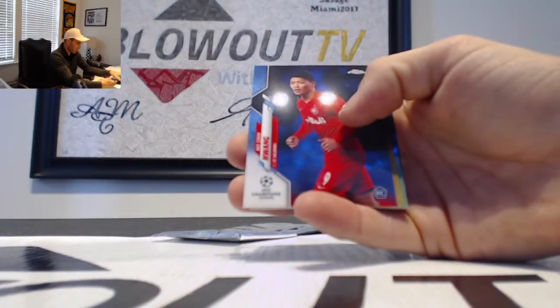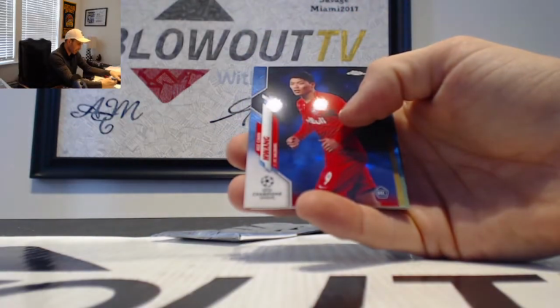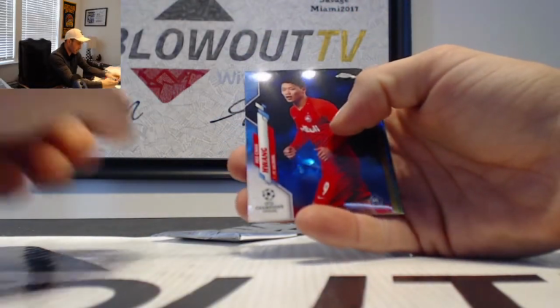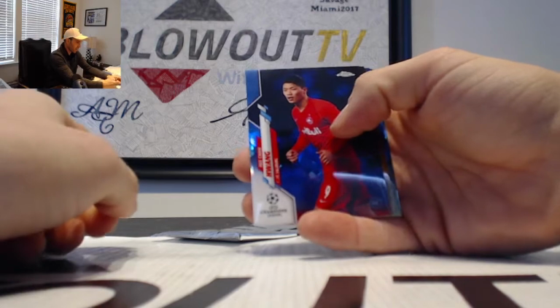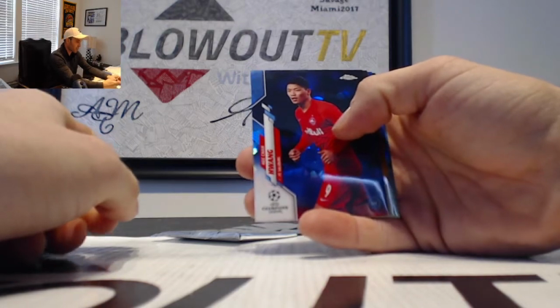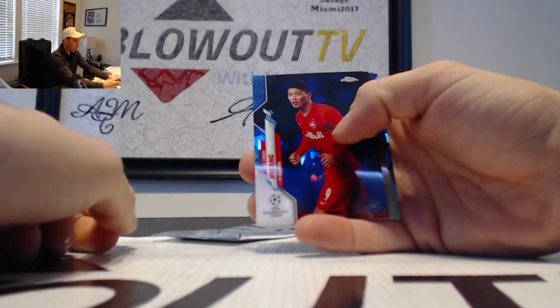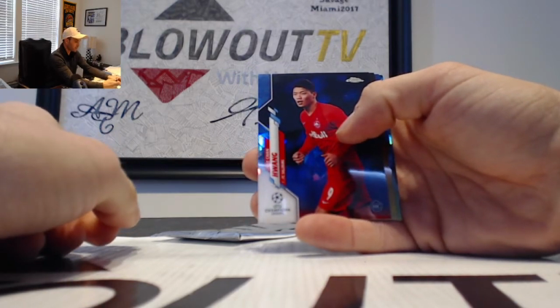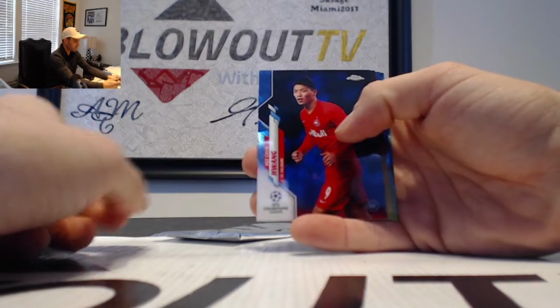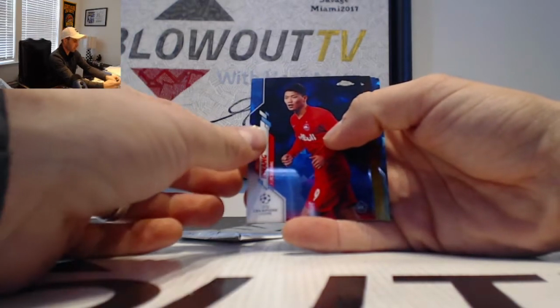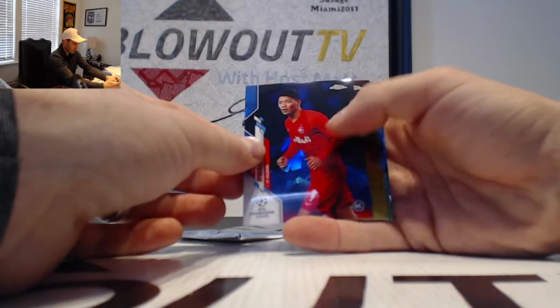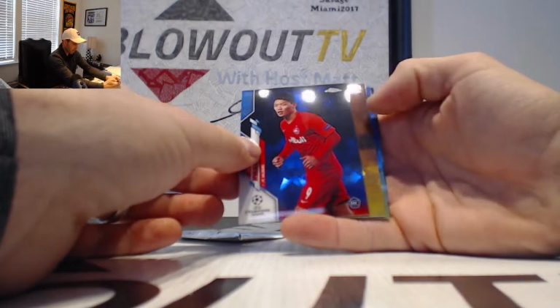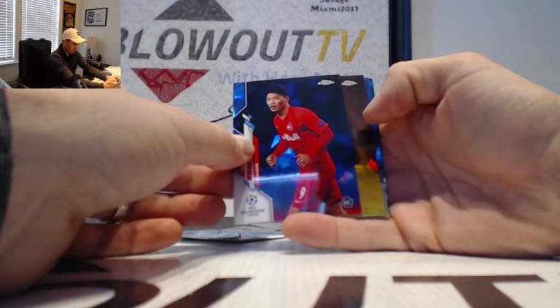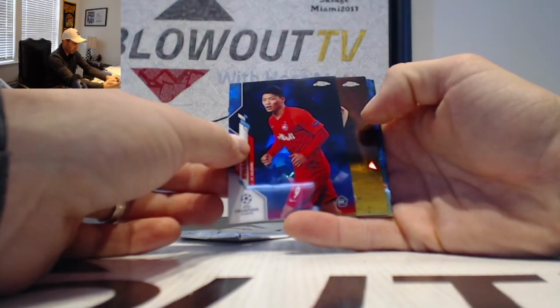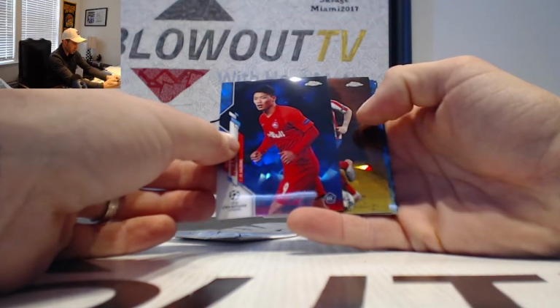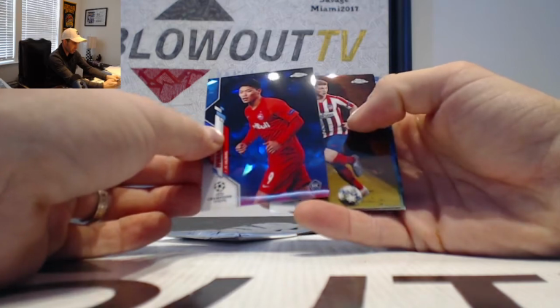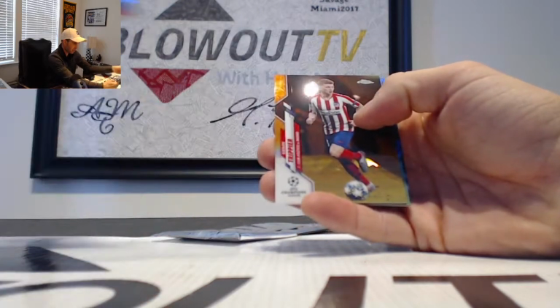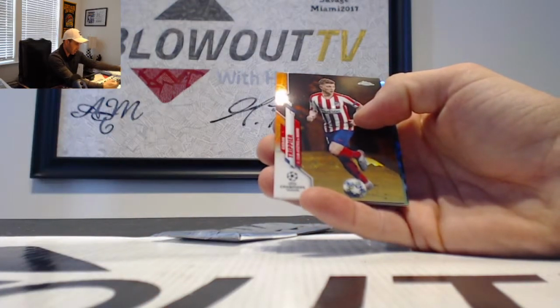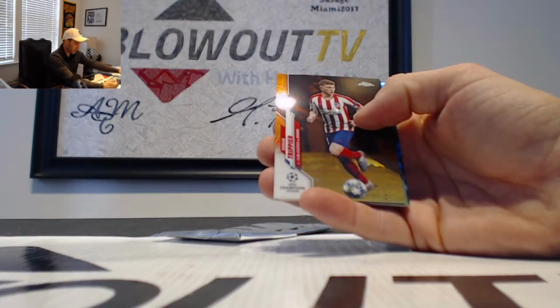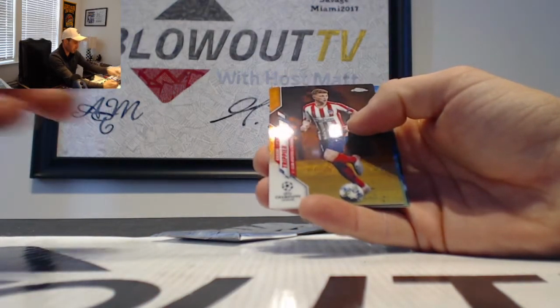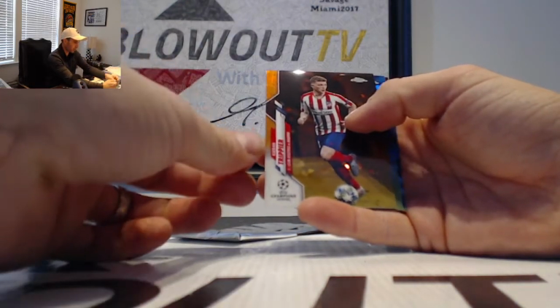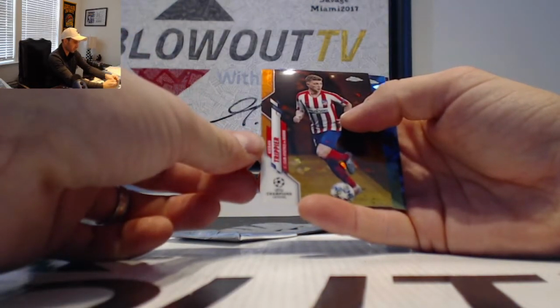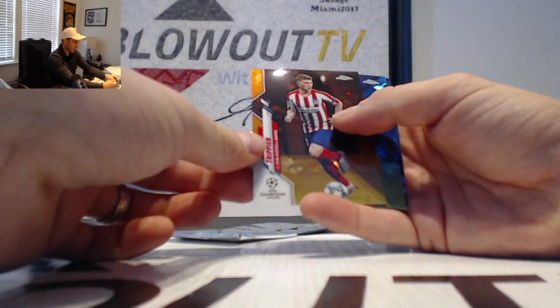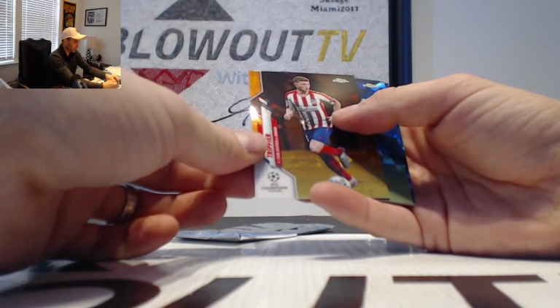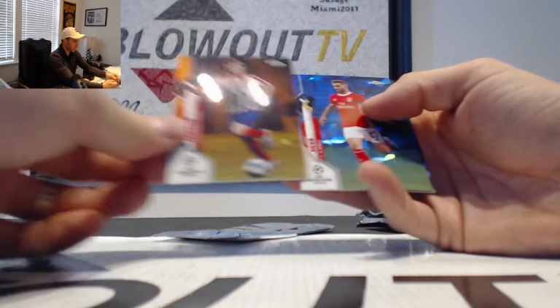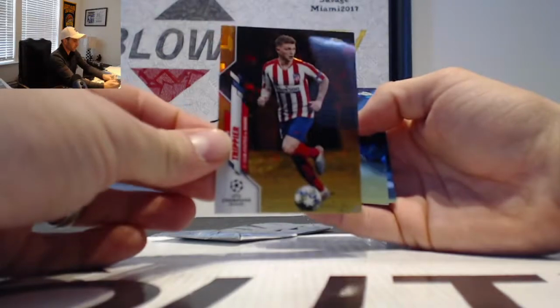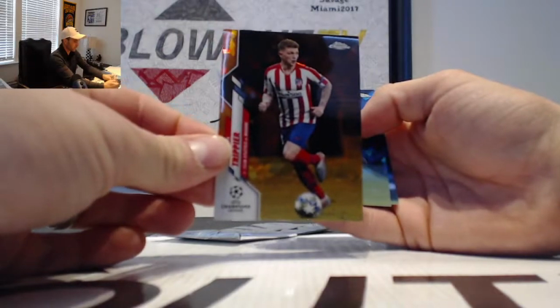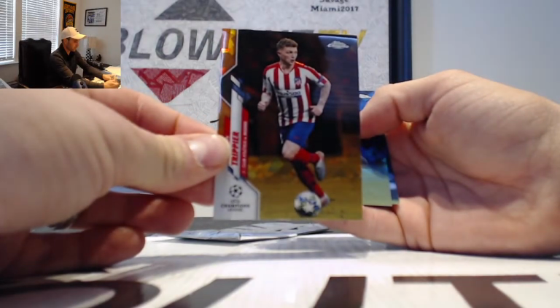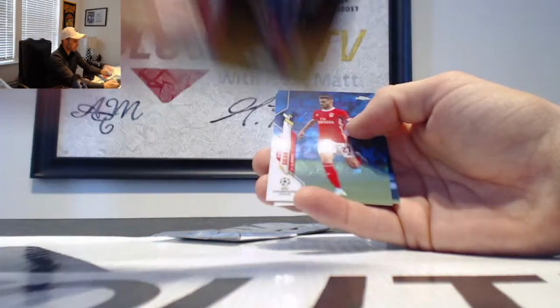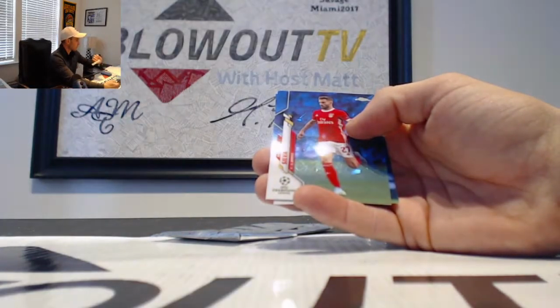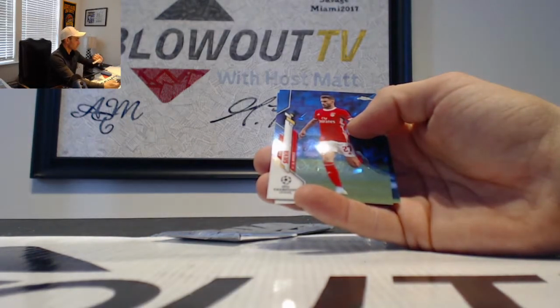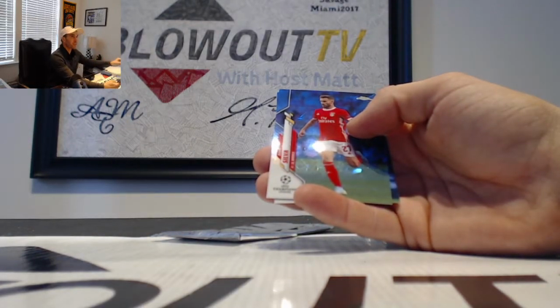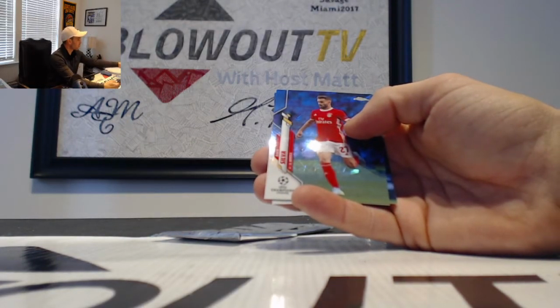I've got a Heechan Huang, rookie. And orange — is a Kyrian Trippier, Atletico Madrid. That one is numbered 47 of 50.